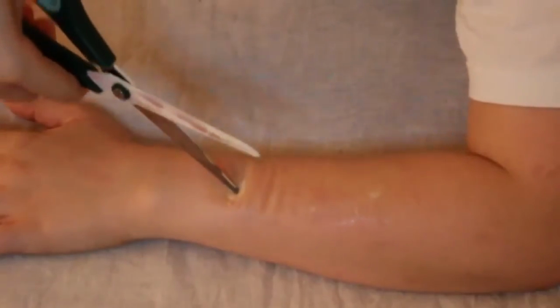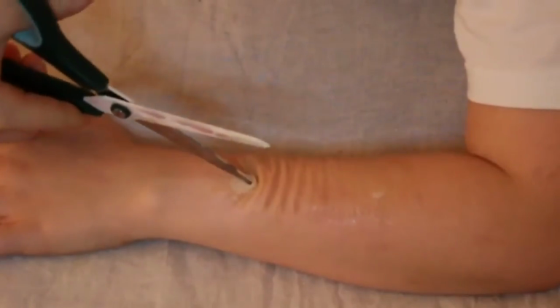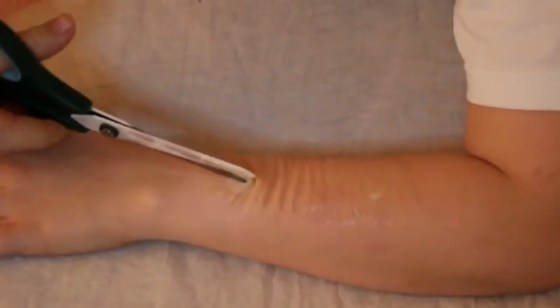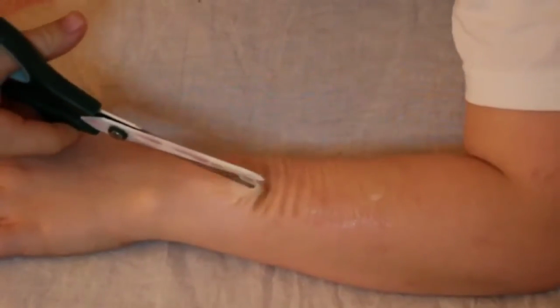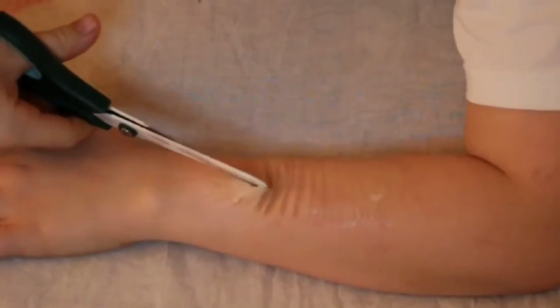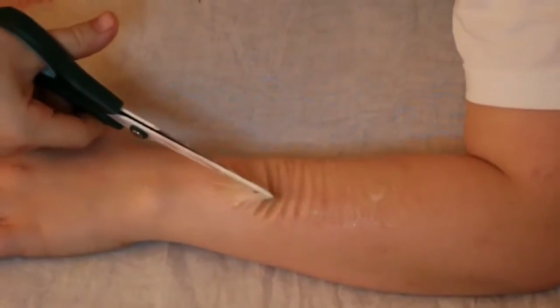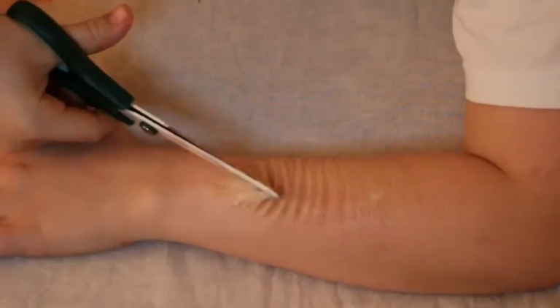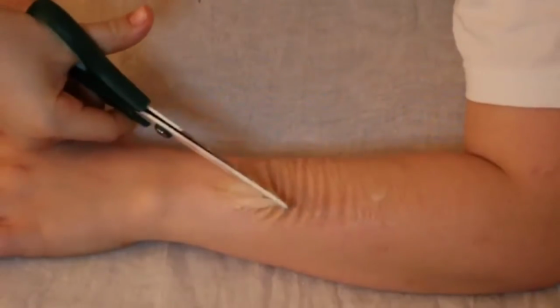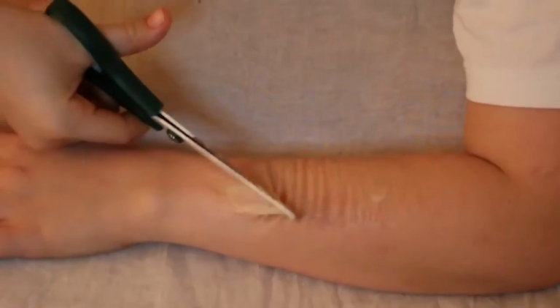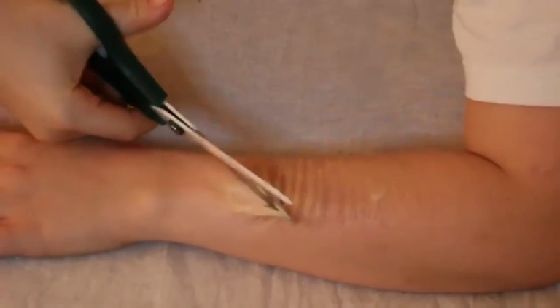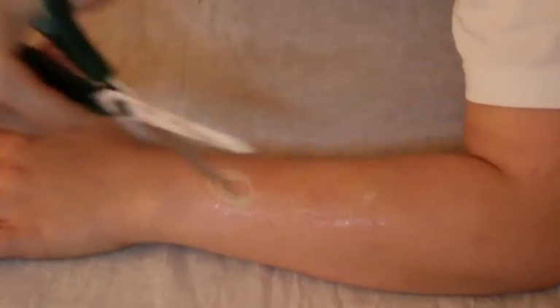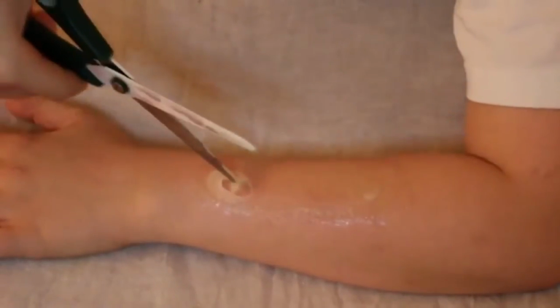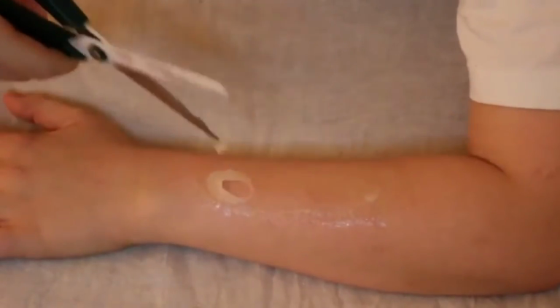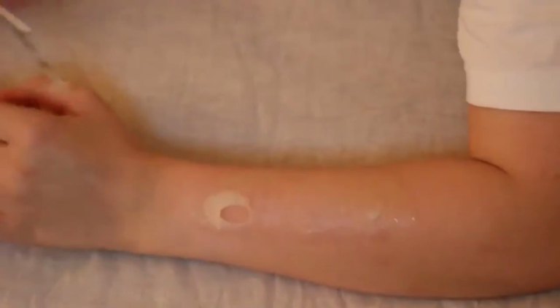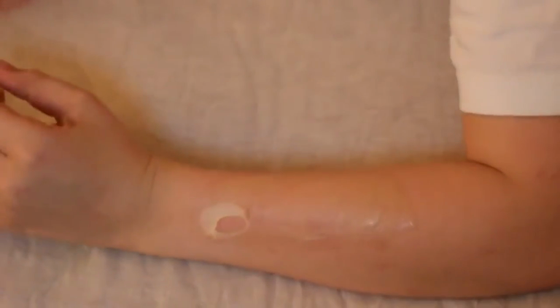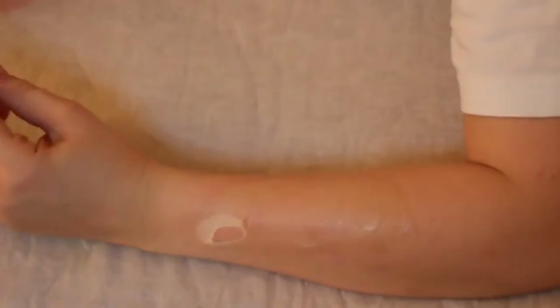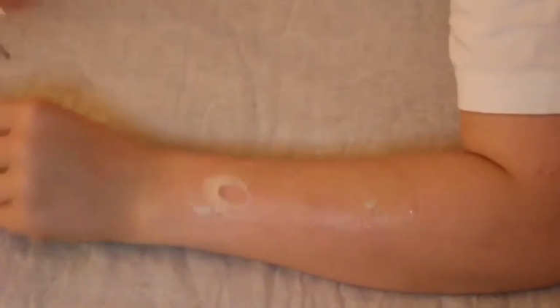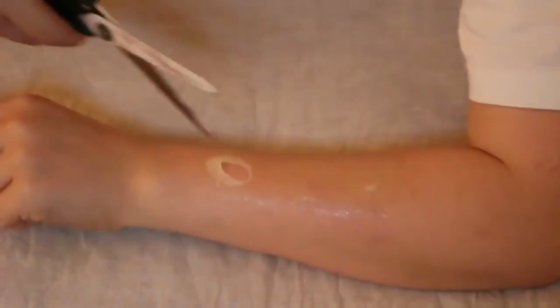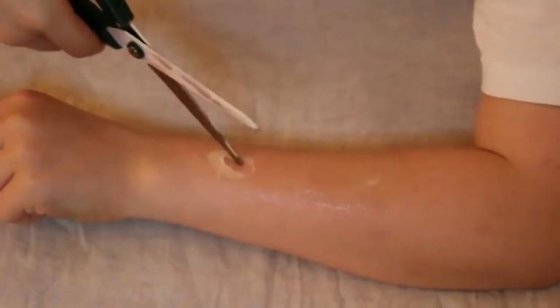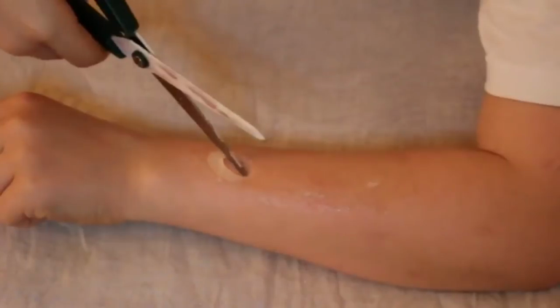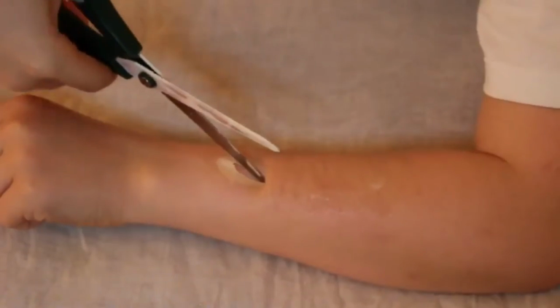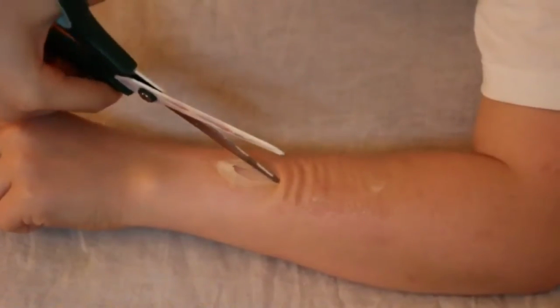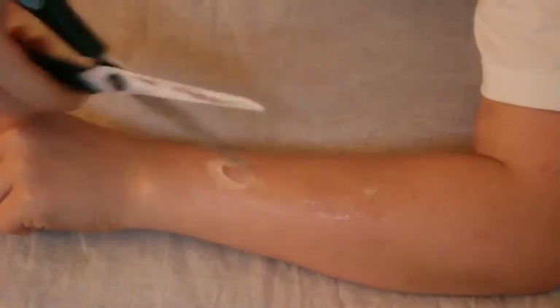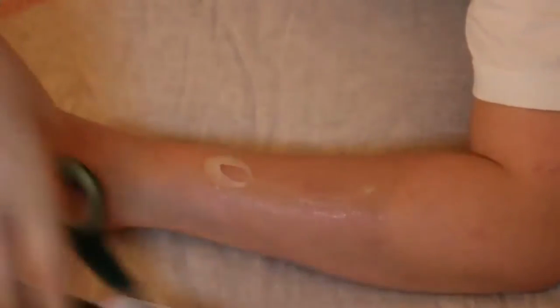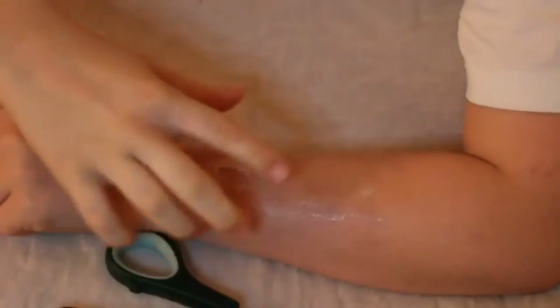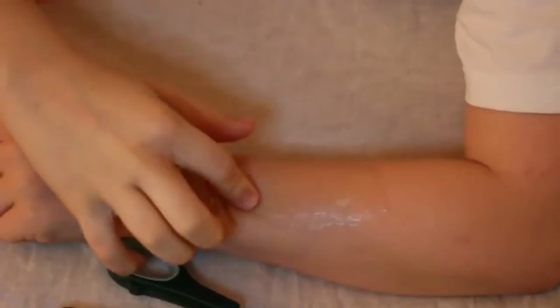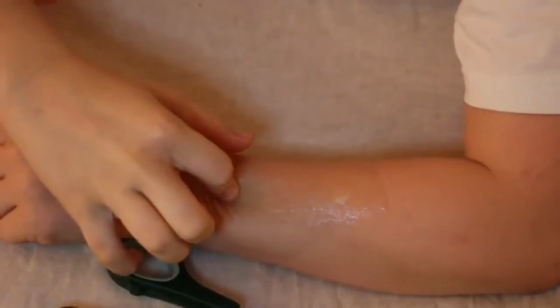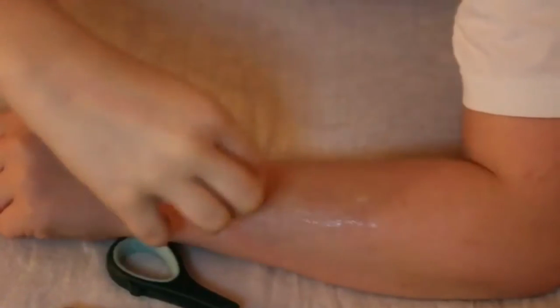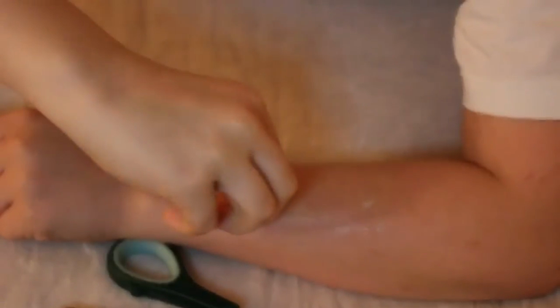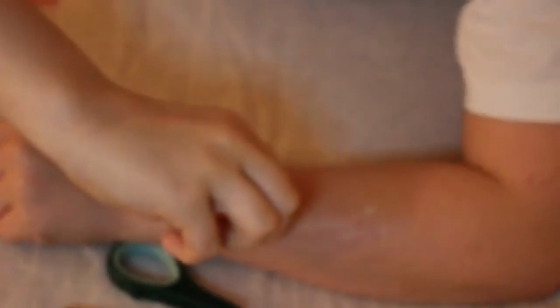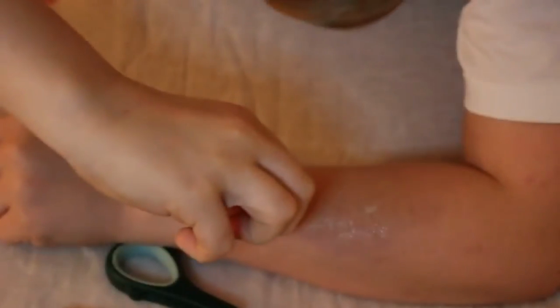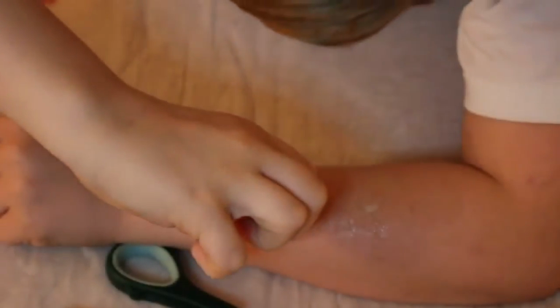Now I'm cutting a slit in the liquid latex. An easy way to create a starting point is by rubbing the liquid latex — it will create a hole, and you can start cutting from that hole.